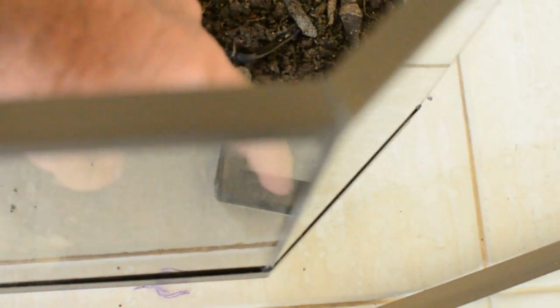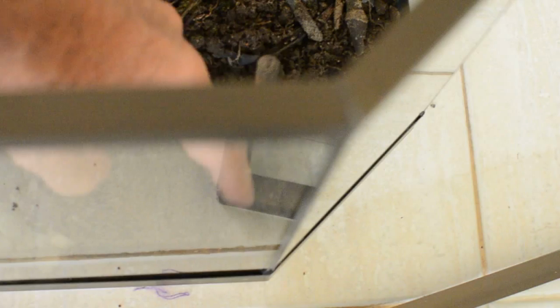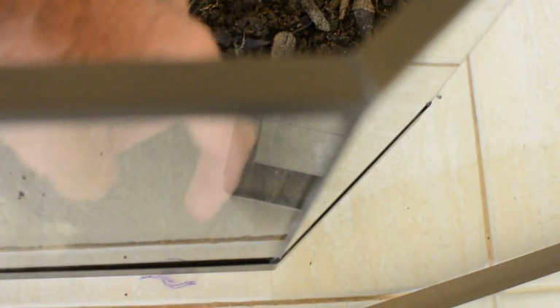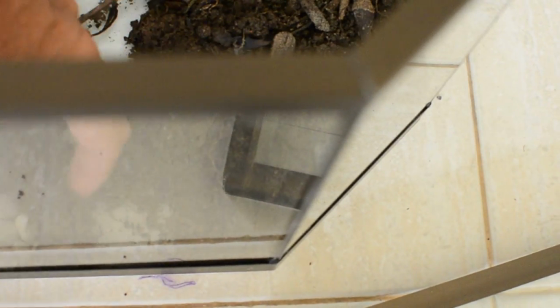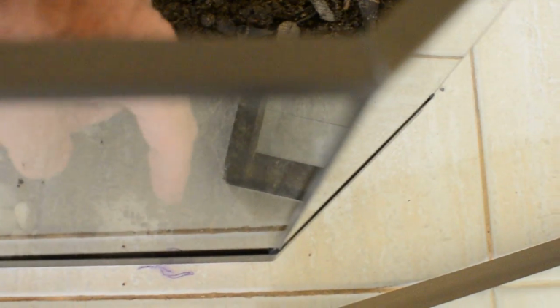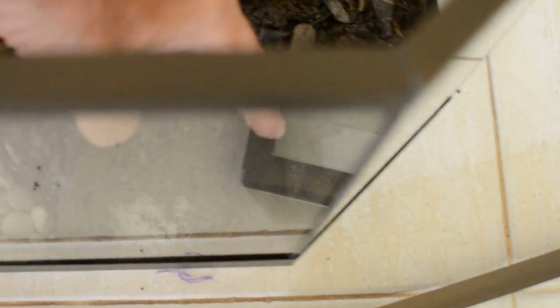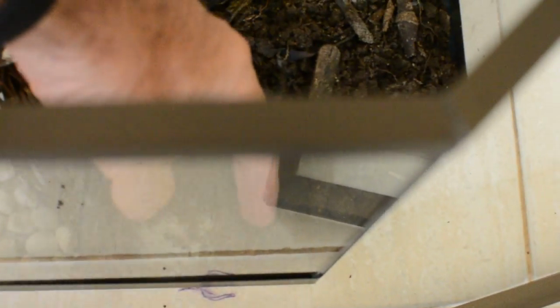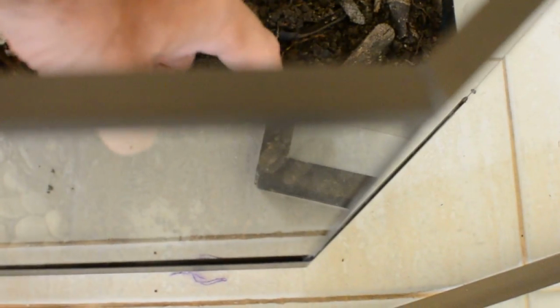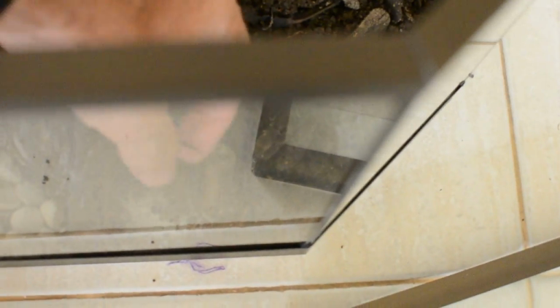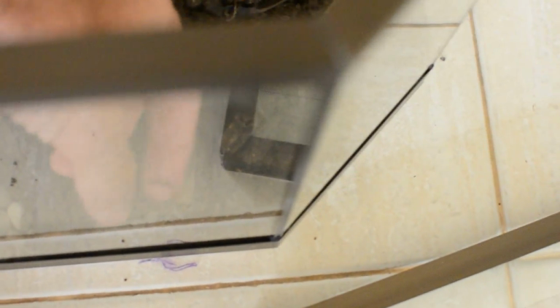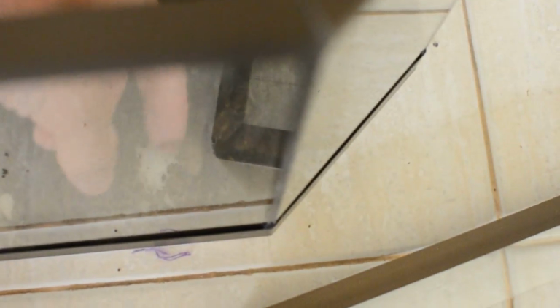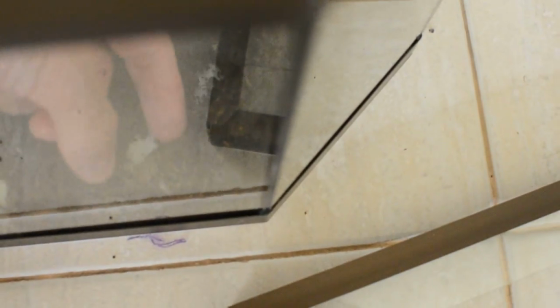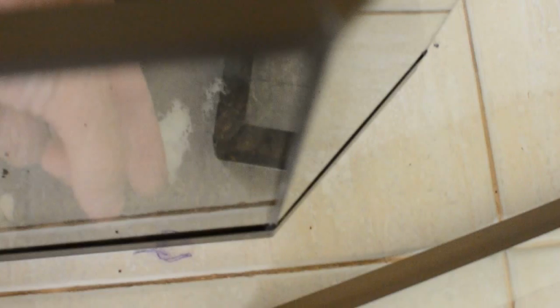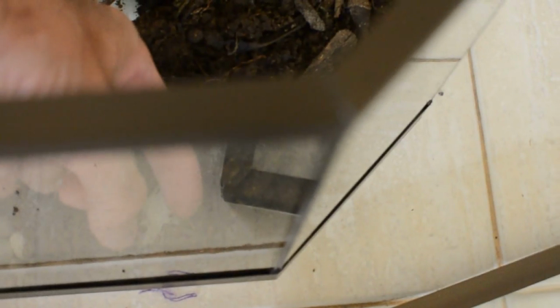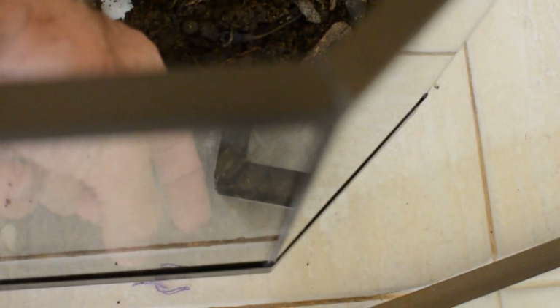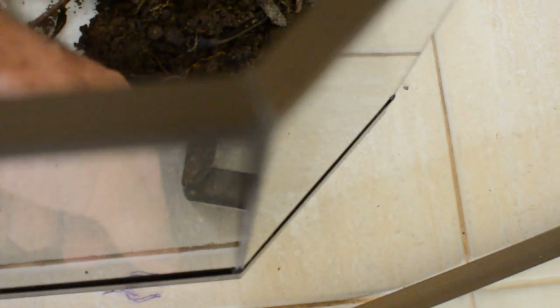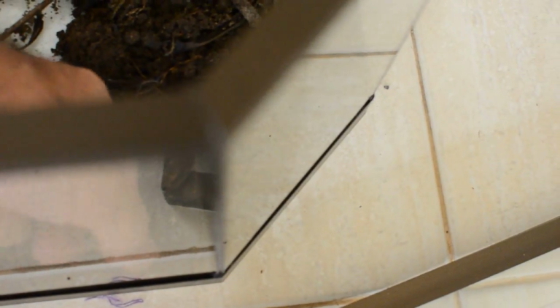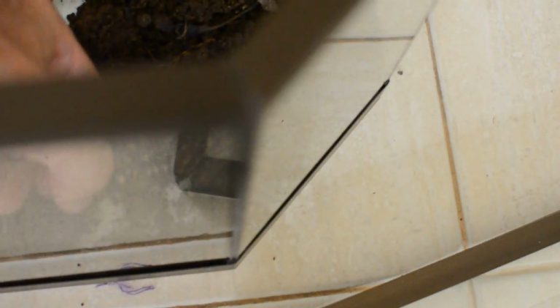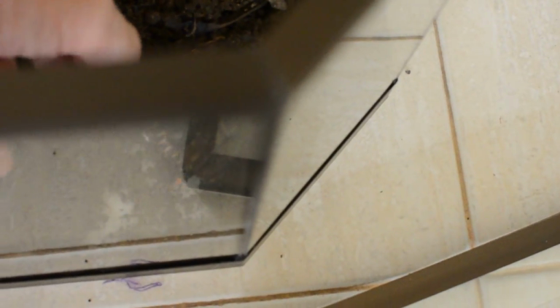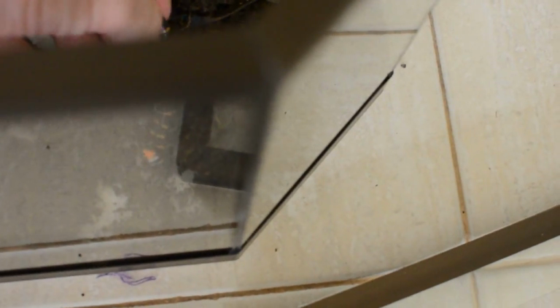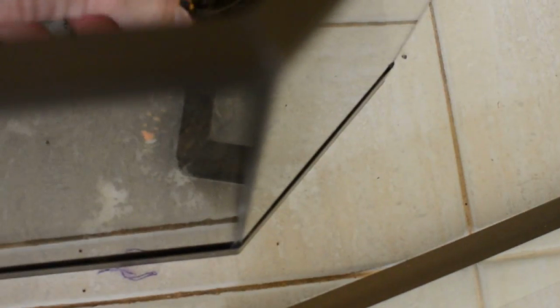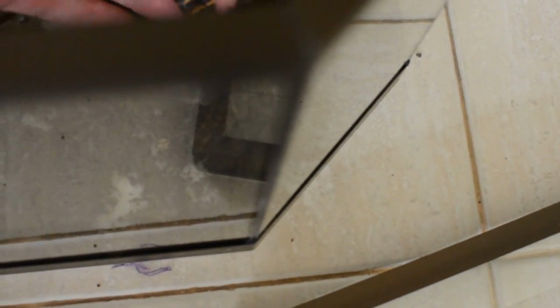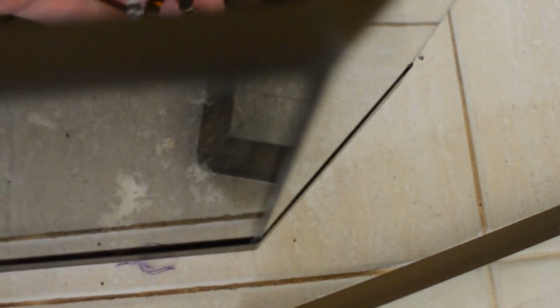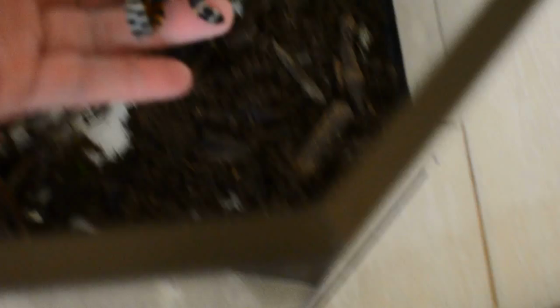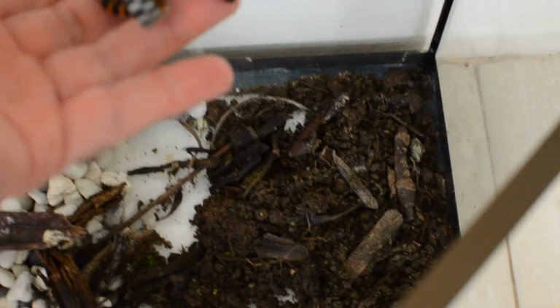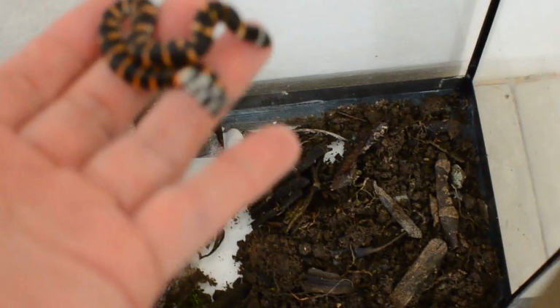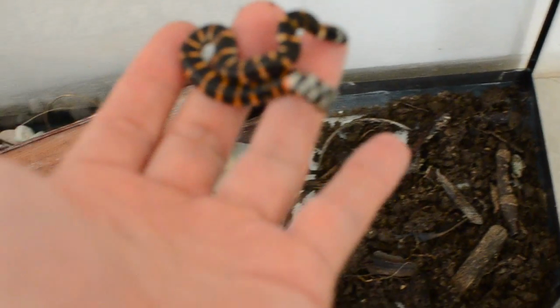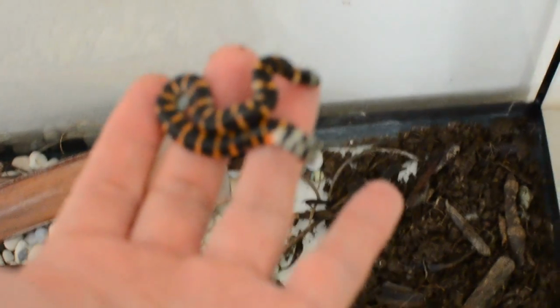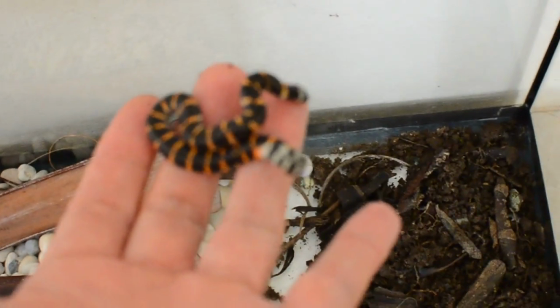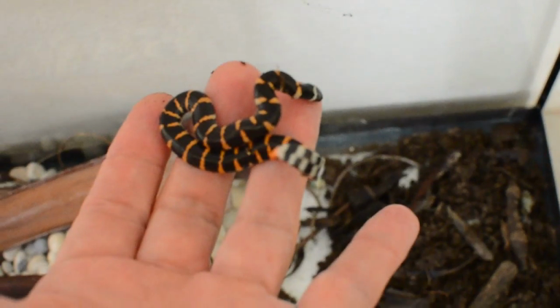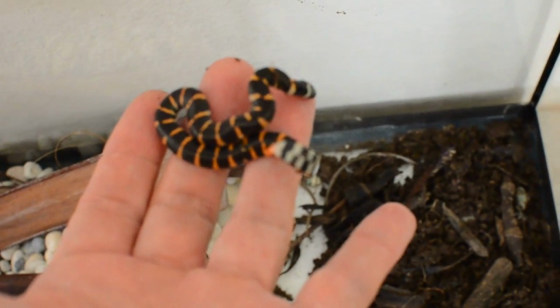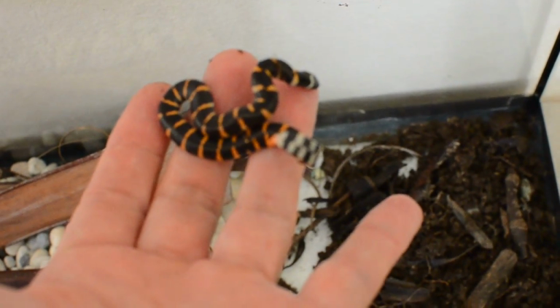A little snake! You see it? So this is a little — you see the tail? A red-tailed pipe snake.